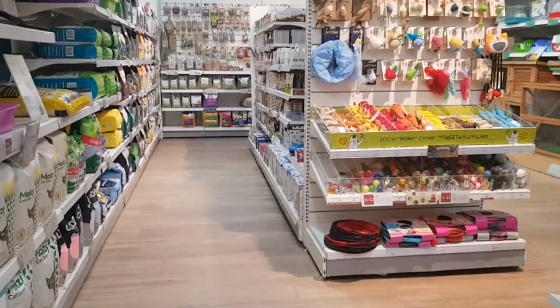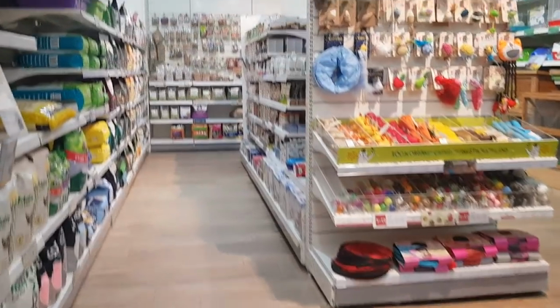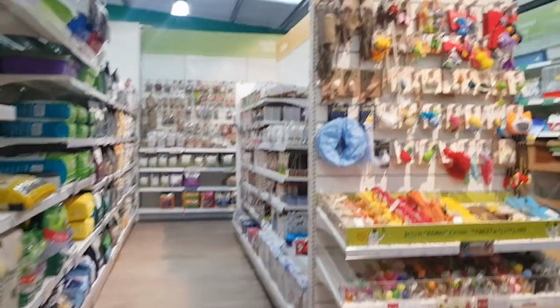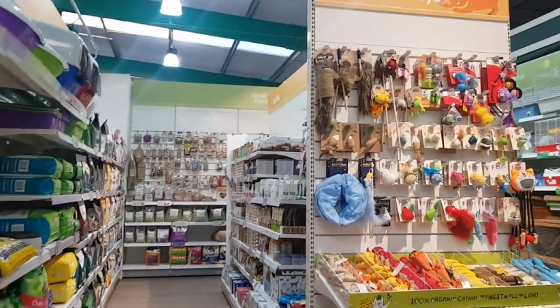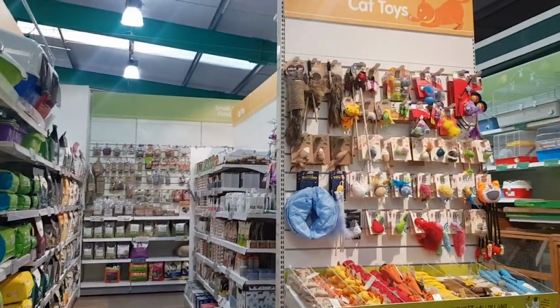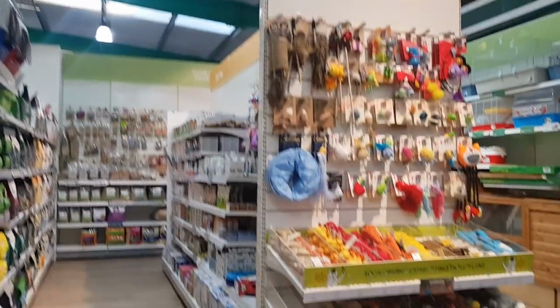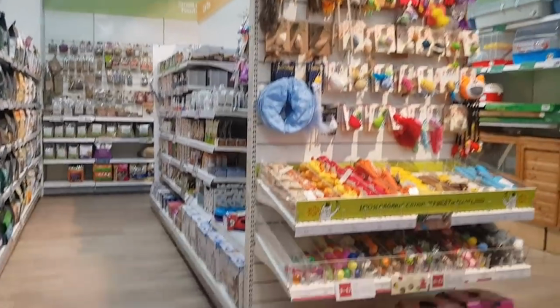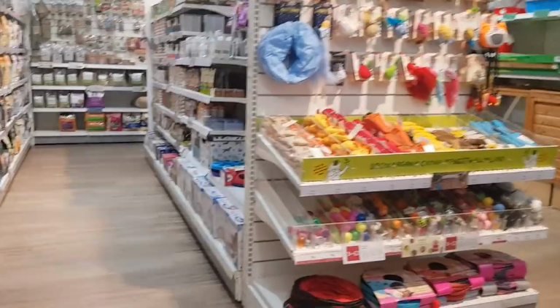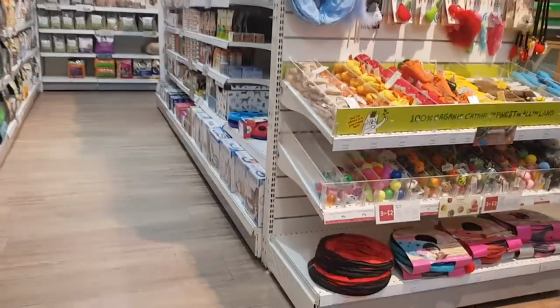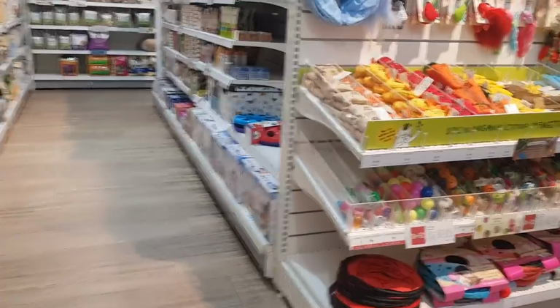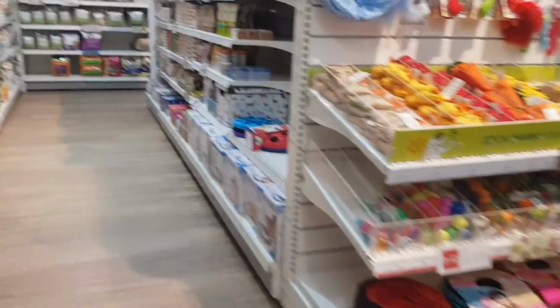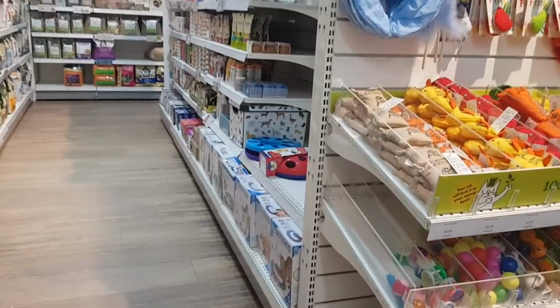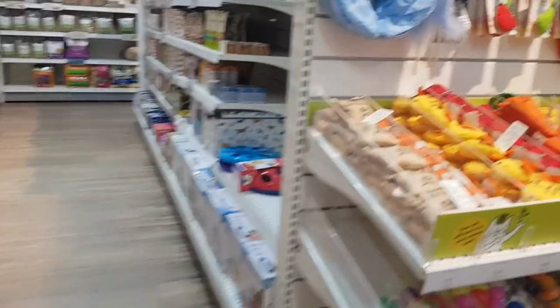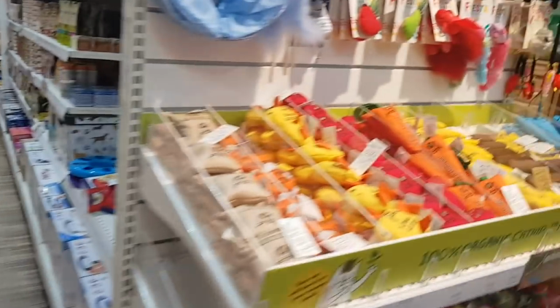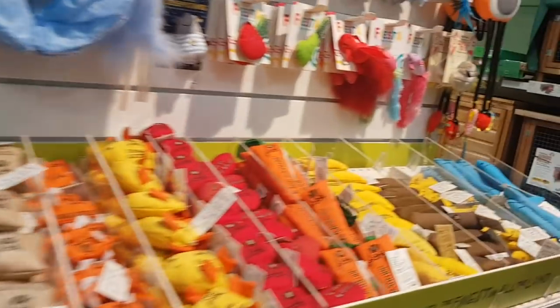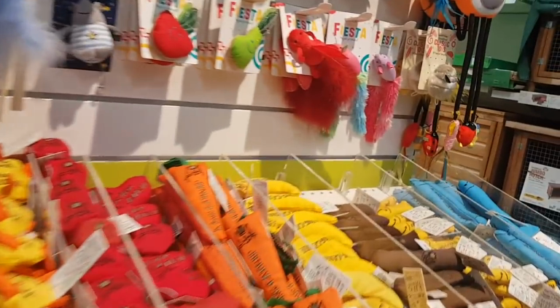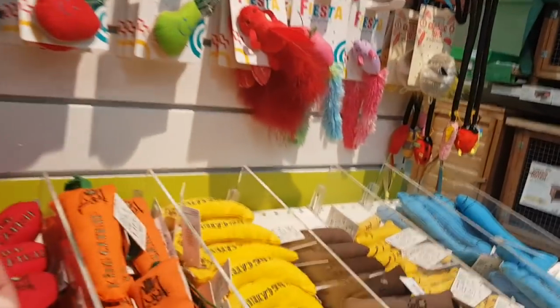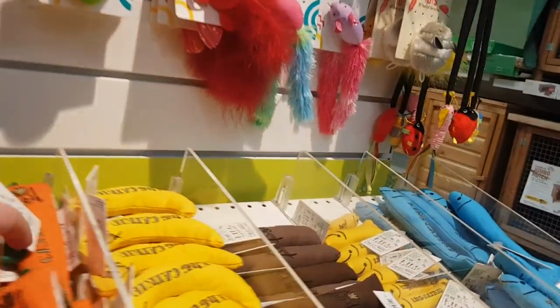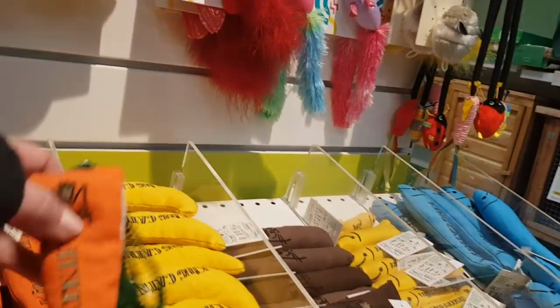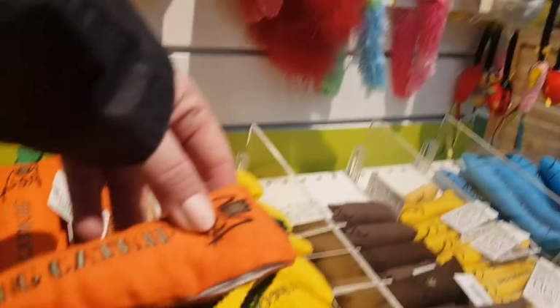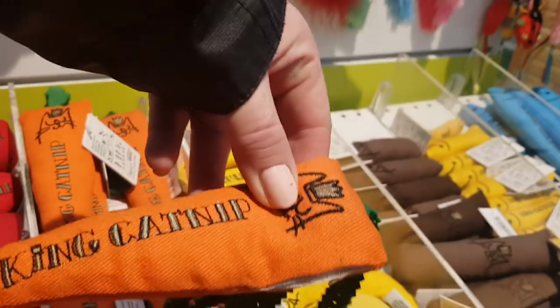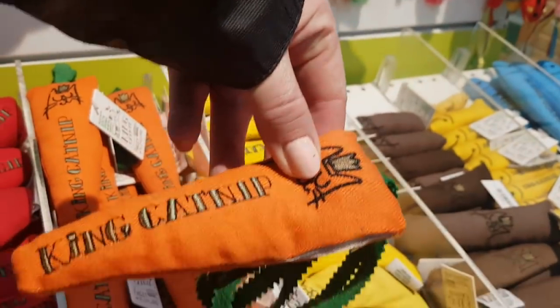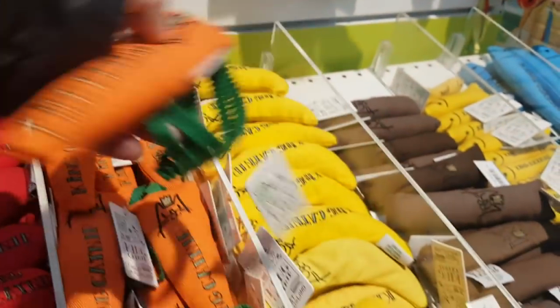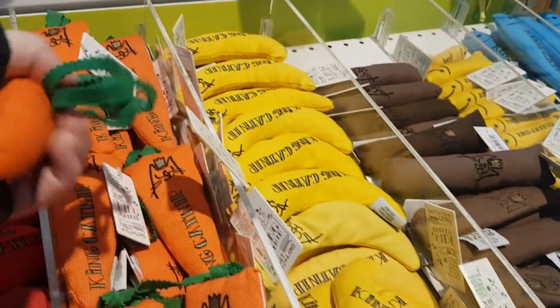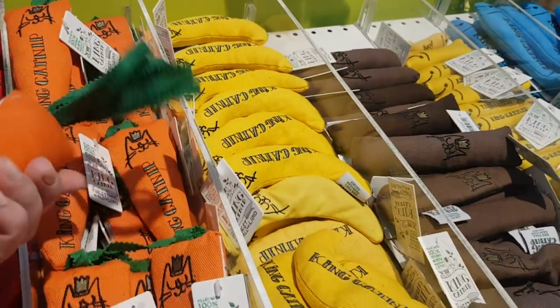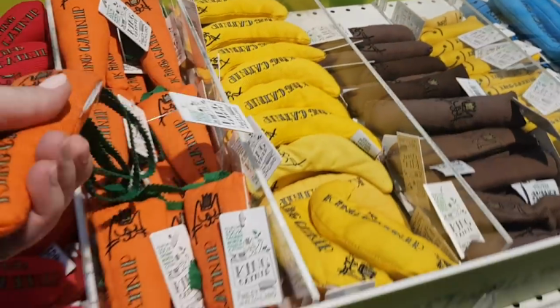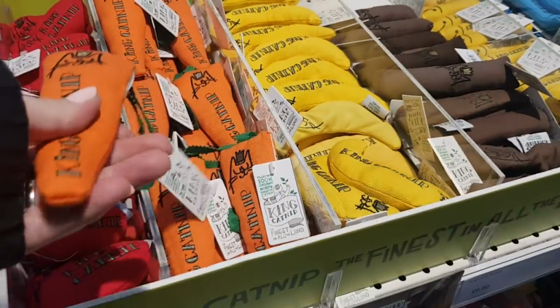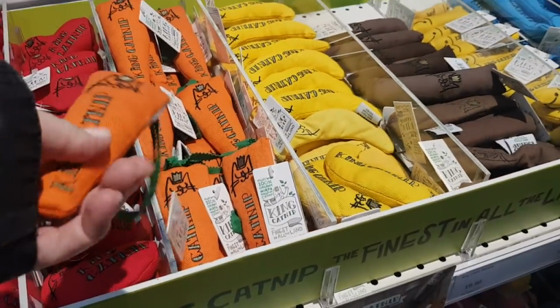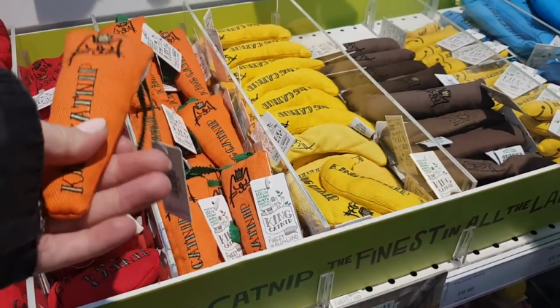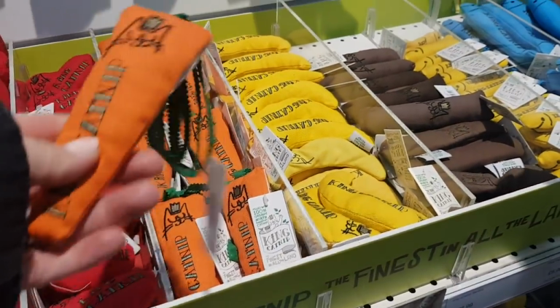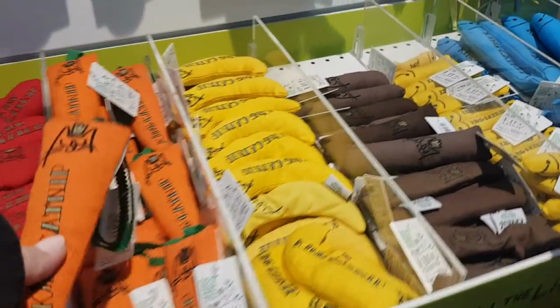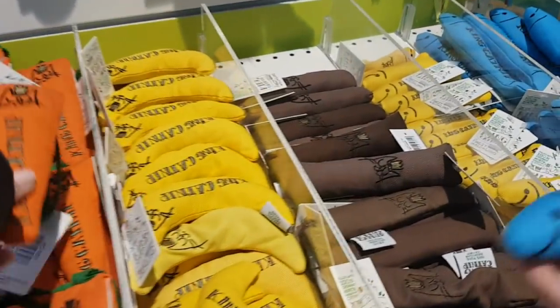Got some cat toys and things down here as well. Play tunnels. Look, that's like catnip — King Catnip. How much are they? £6.99.